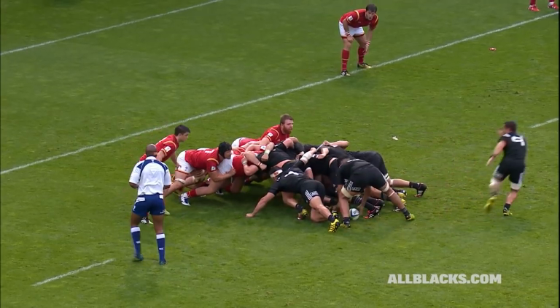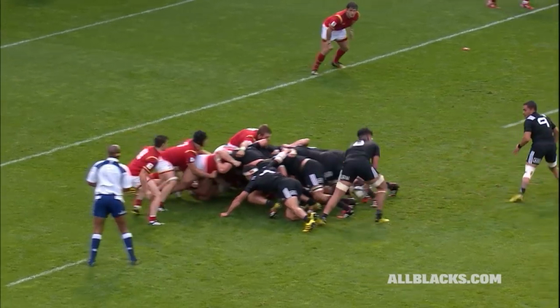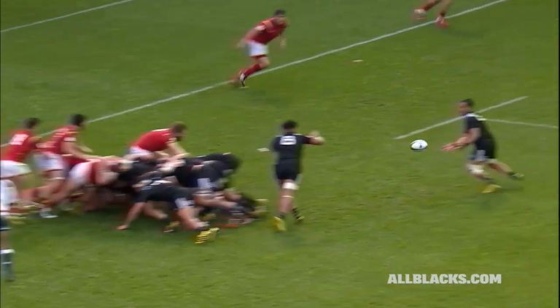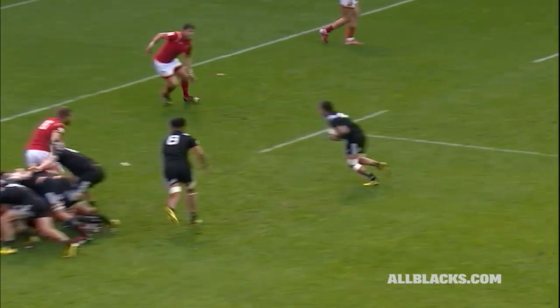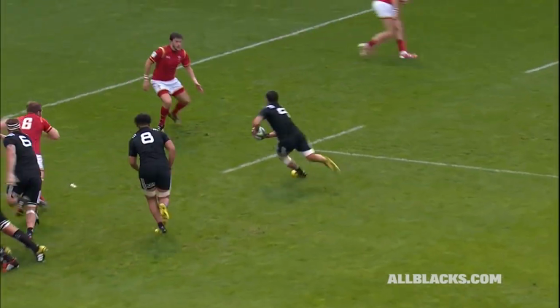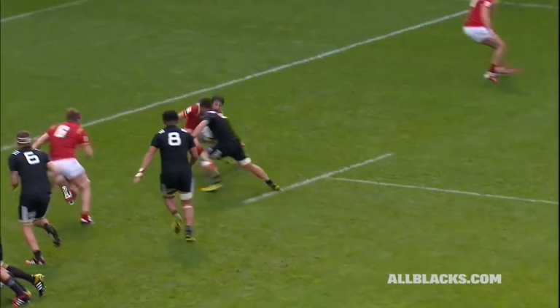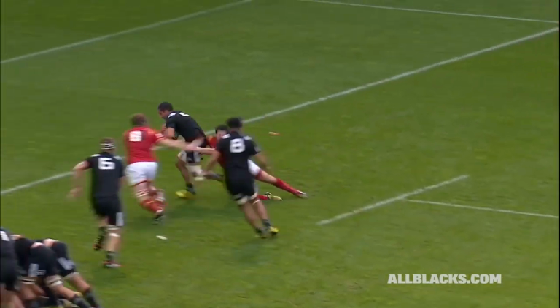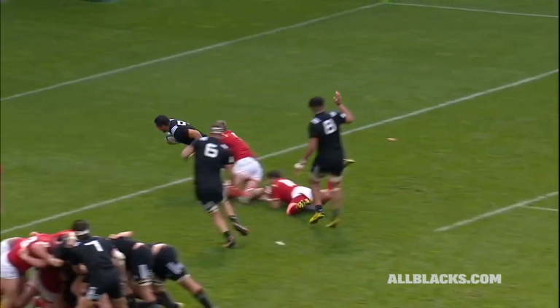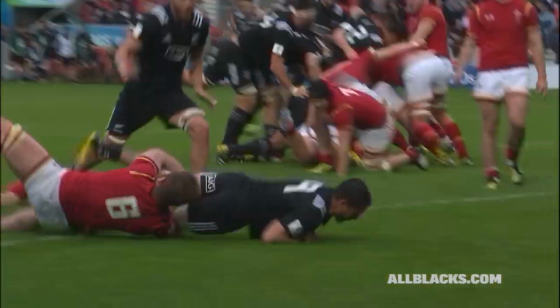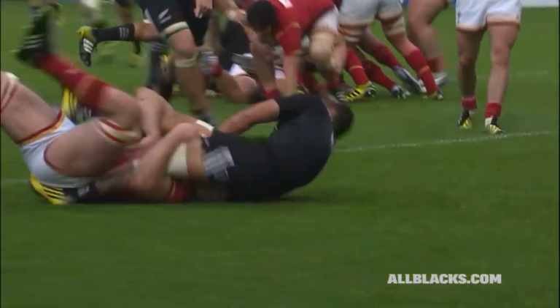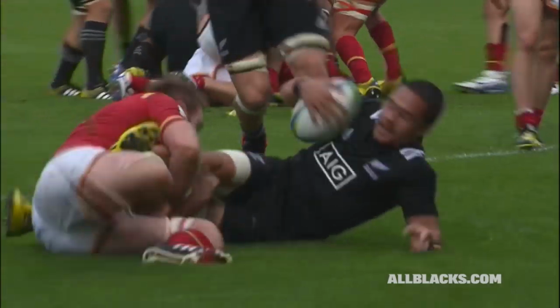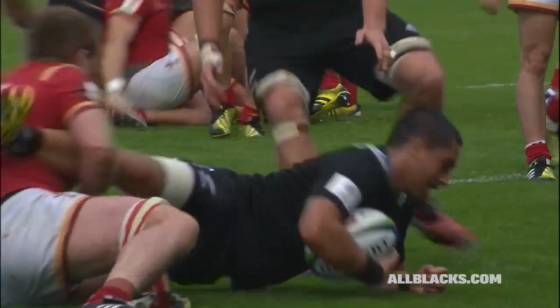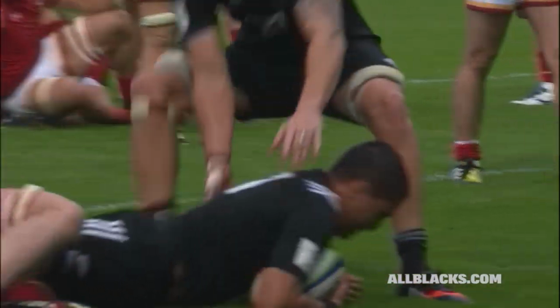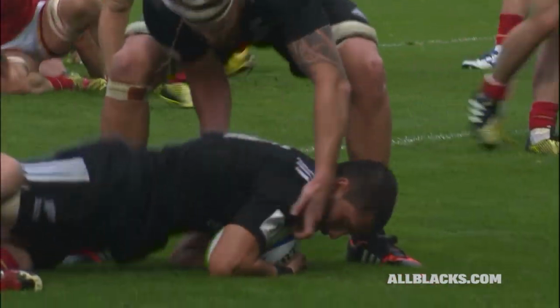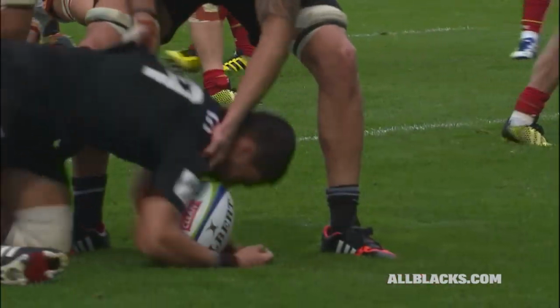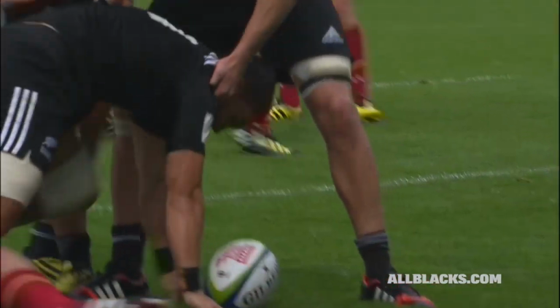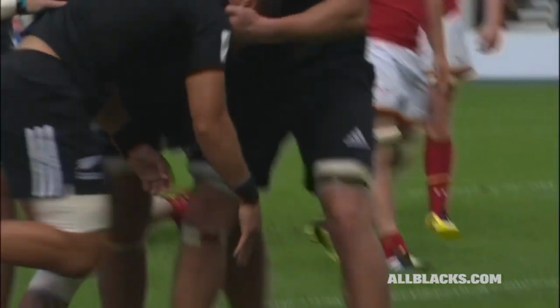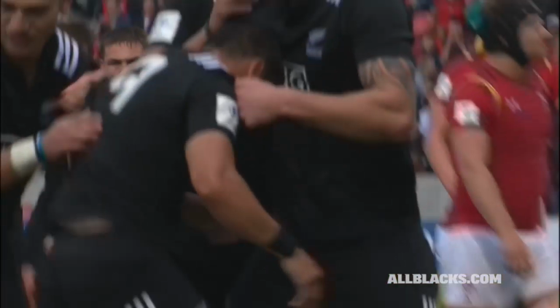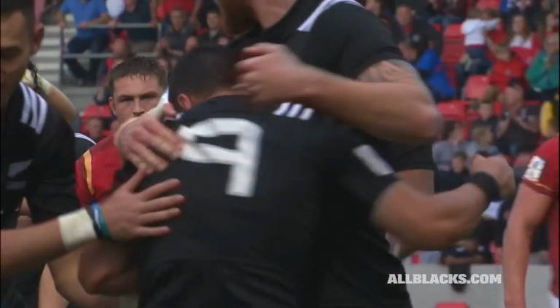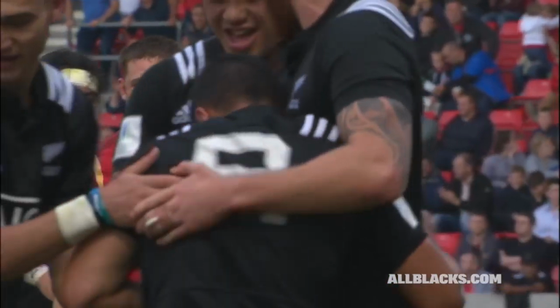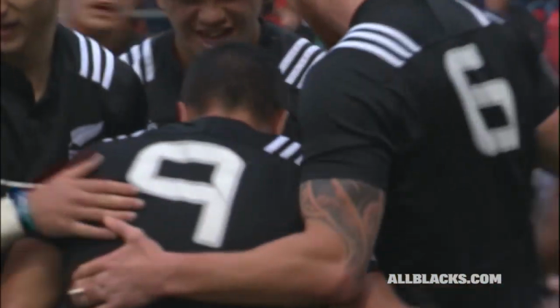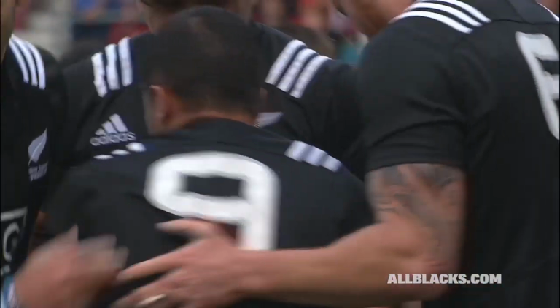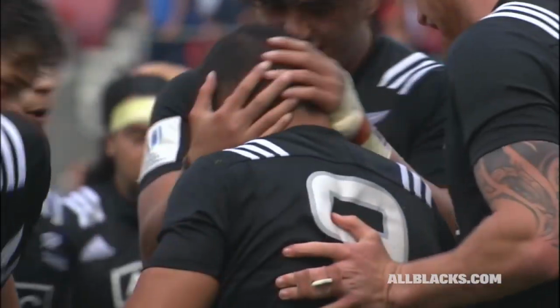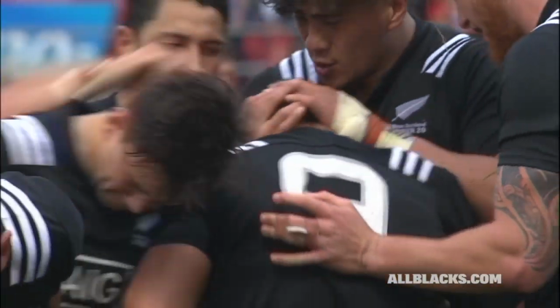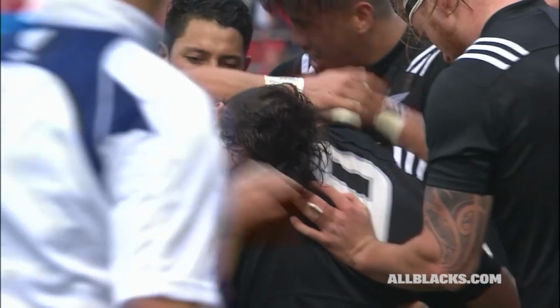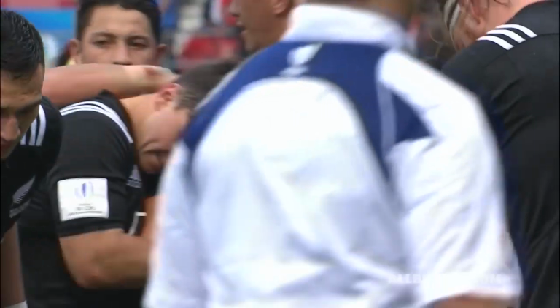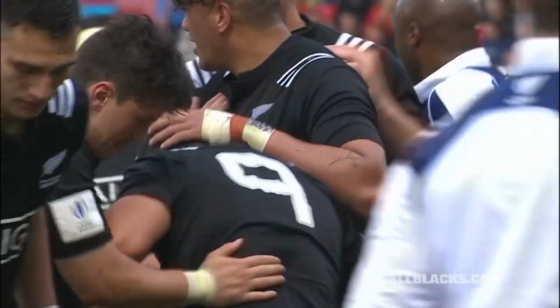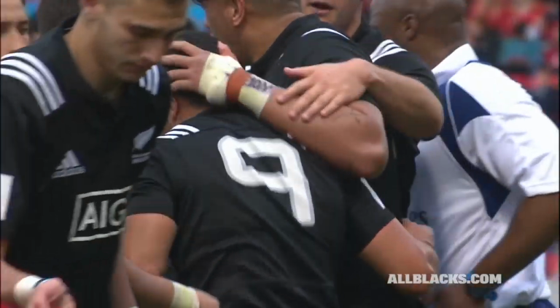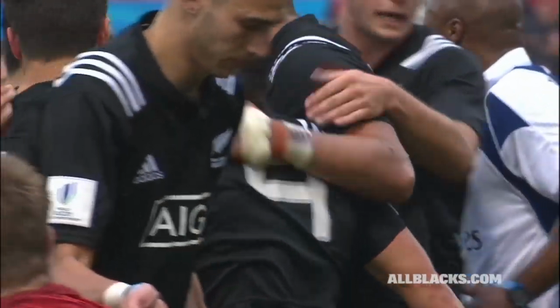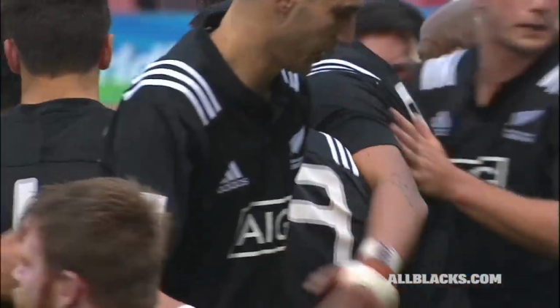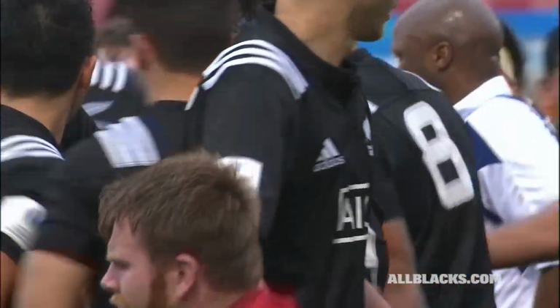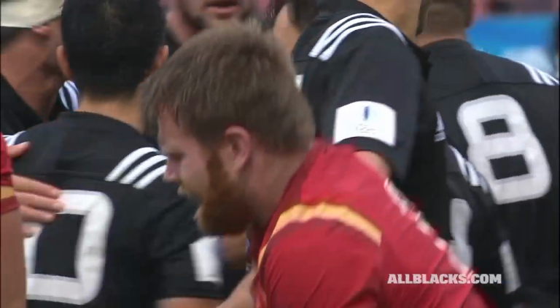Will they be denied this time? Nock — no he won't! And that's an important score for the New Zealand under-20 side, claimed by their scrum half.